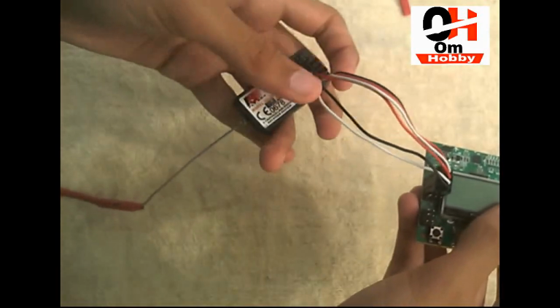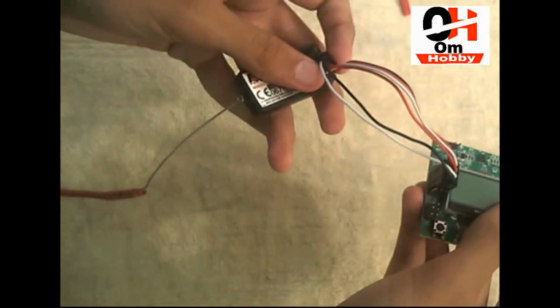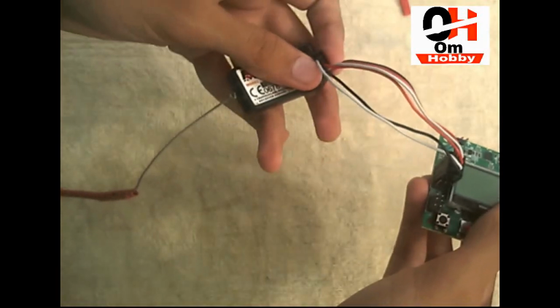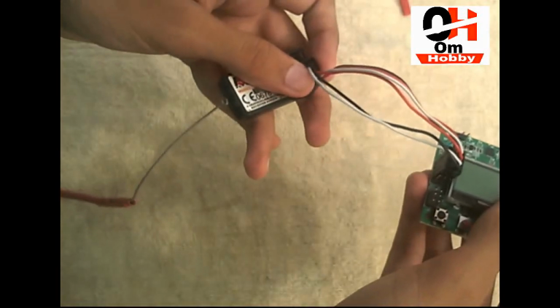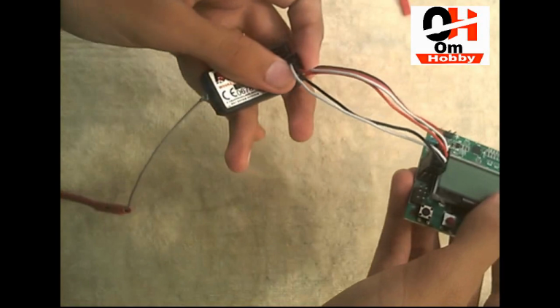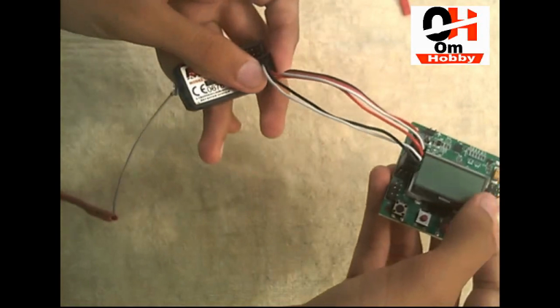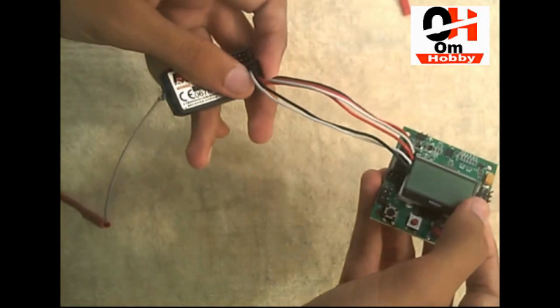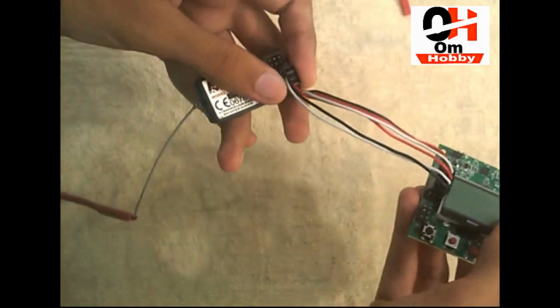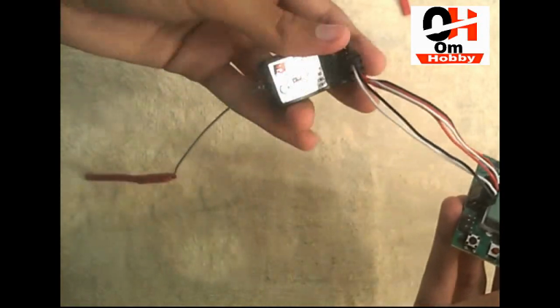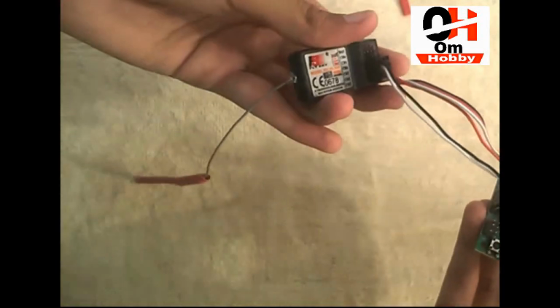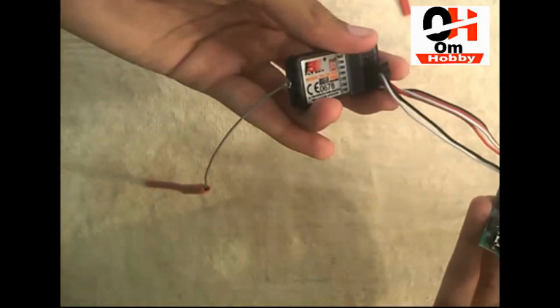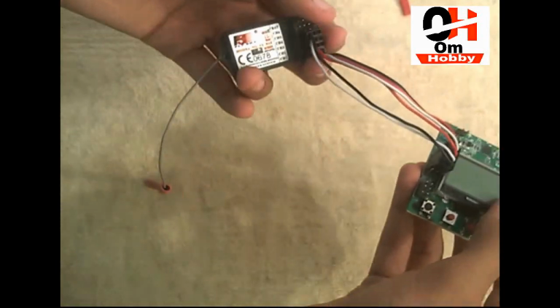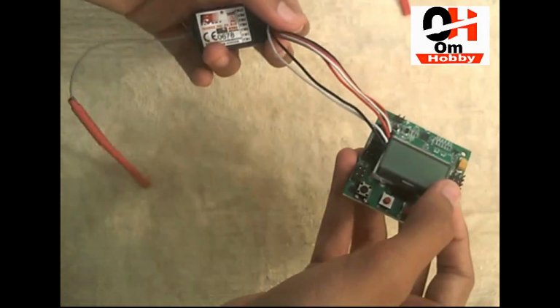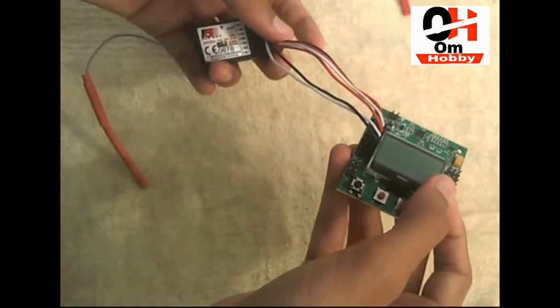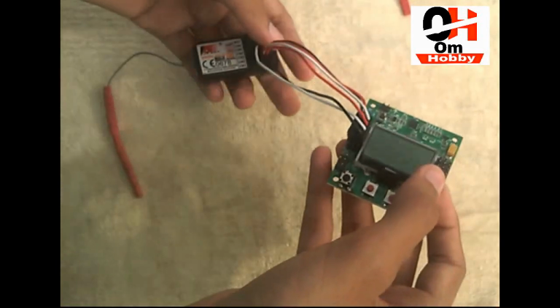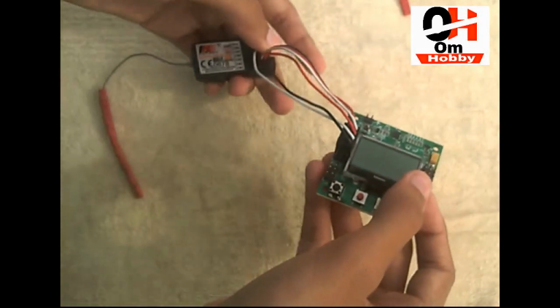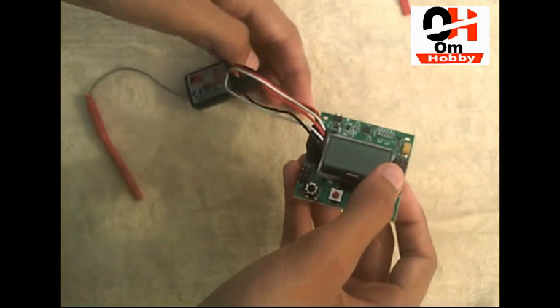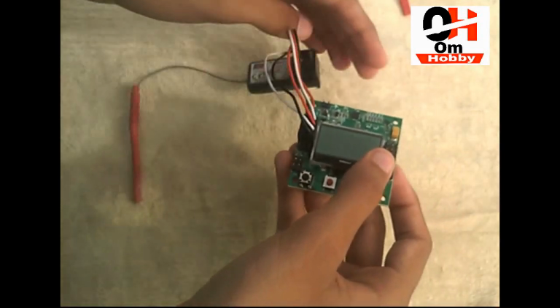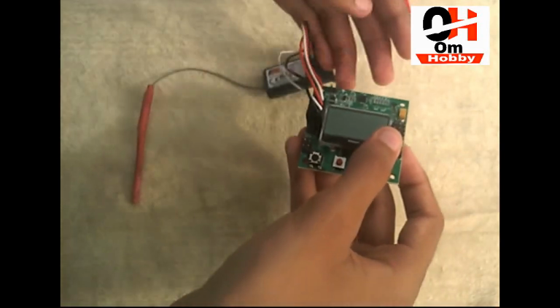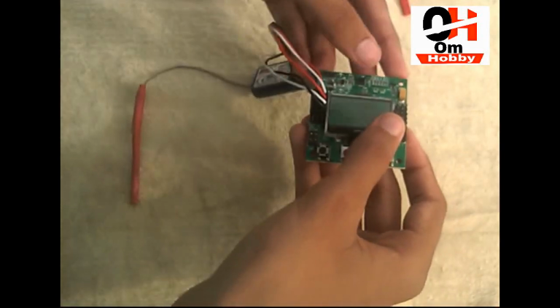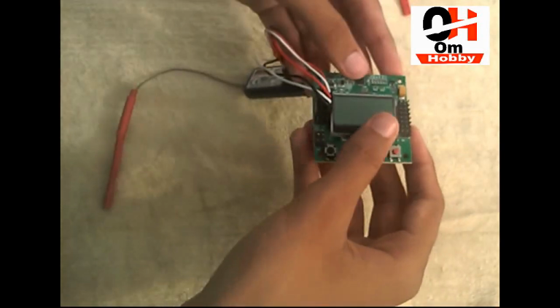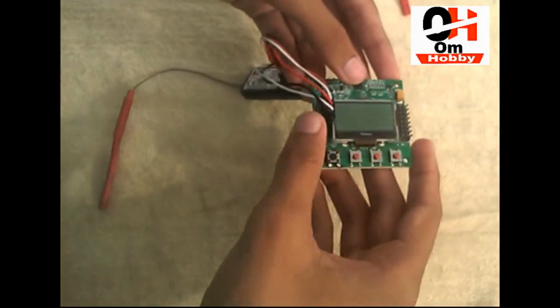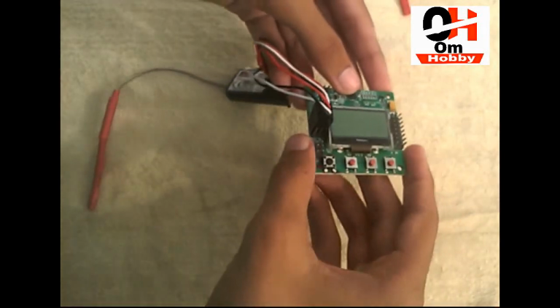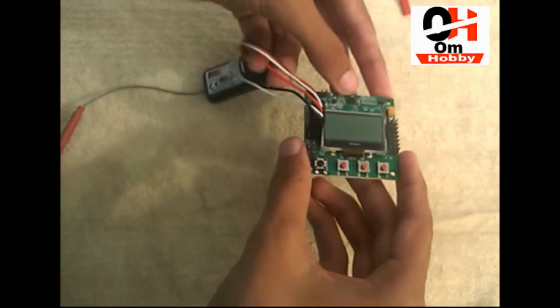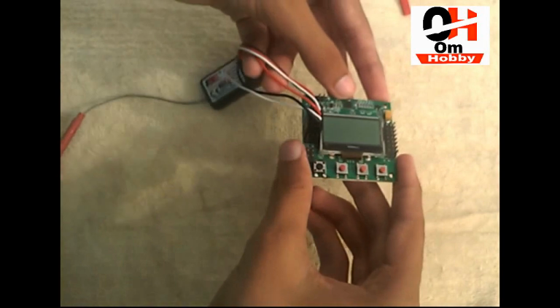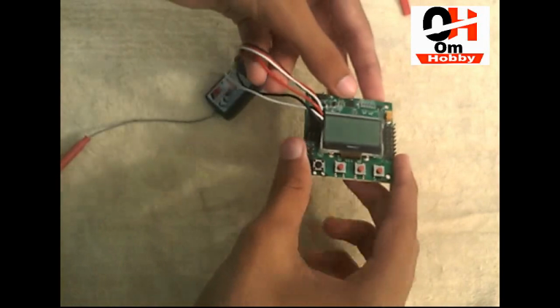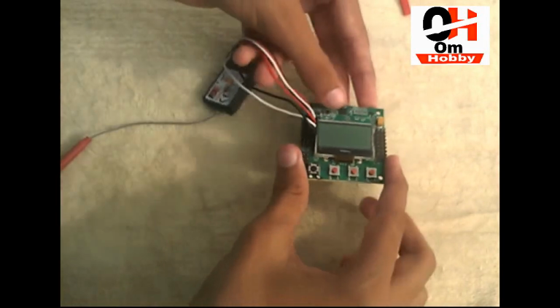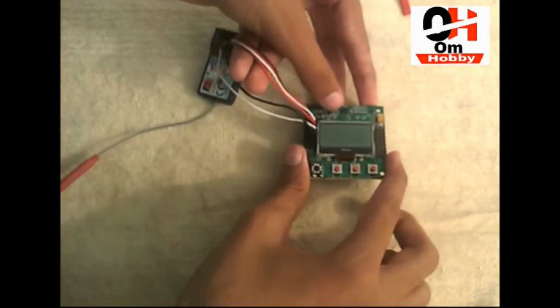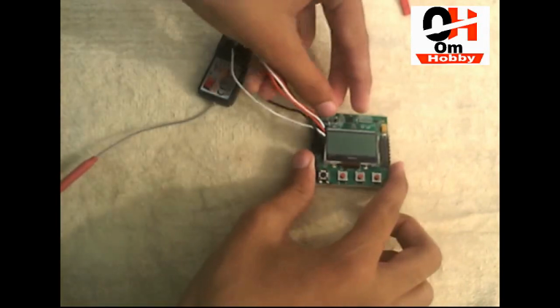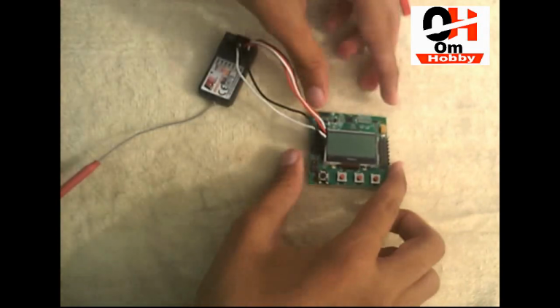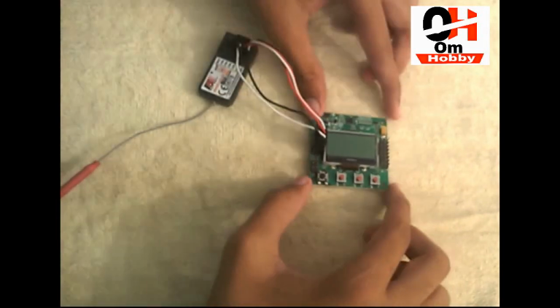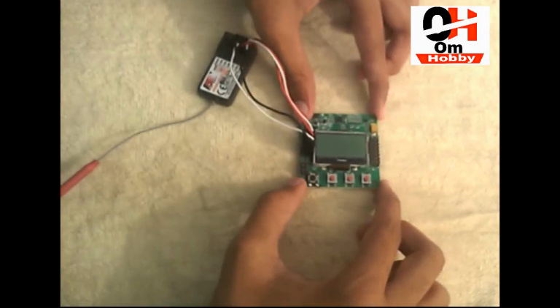Those are all the input pins — this is the receiver to flight controller wiring done. So now let's put the output pins.